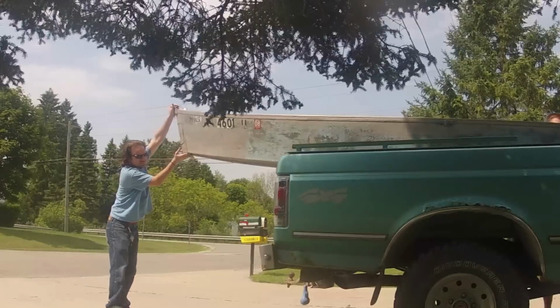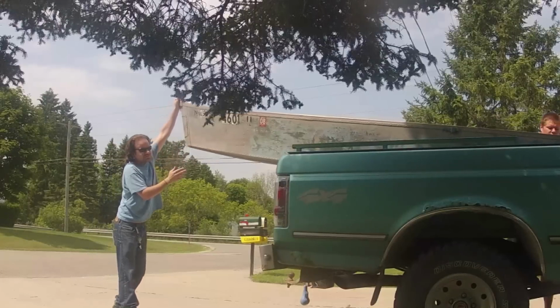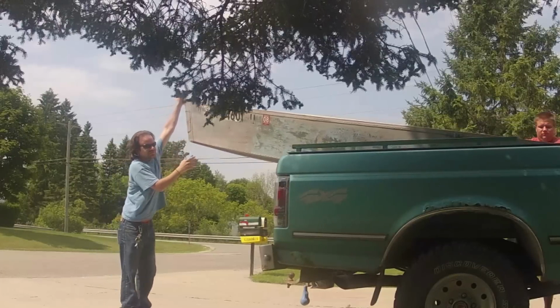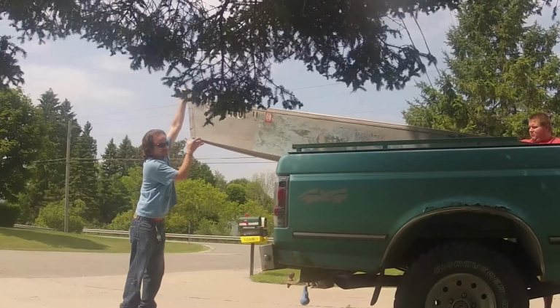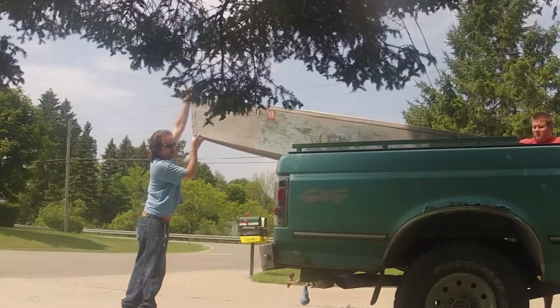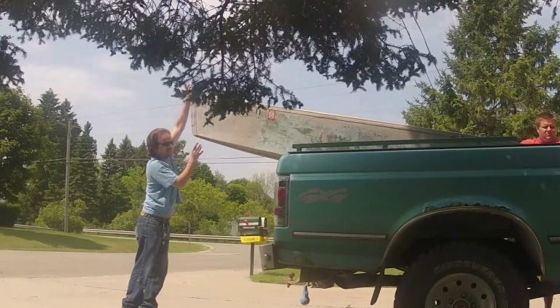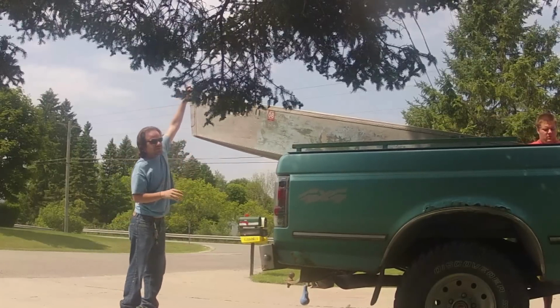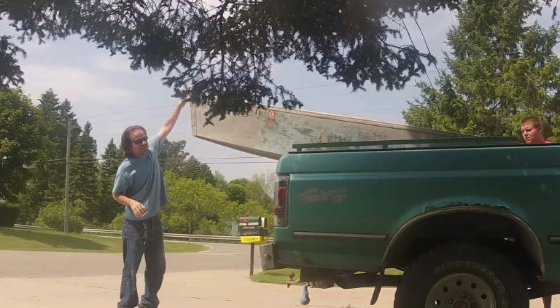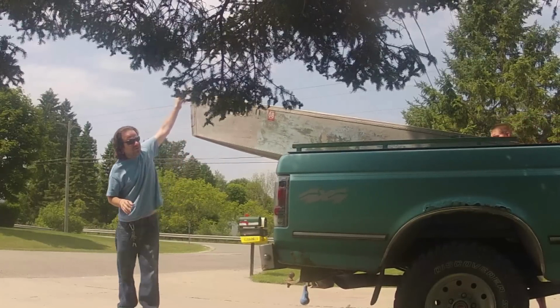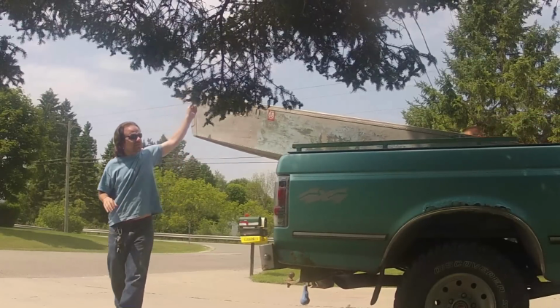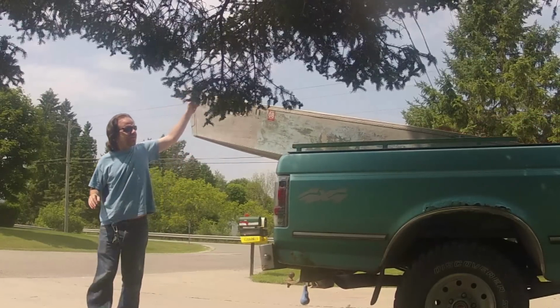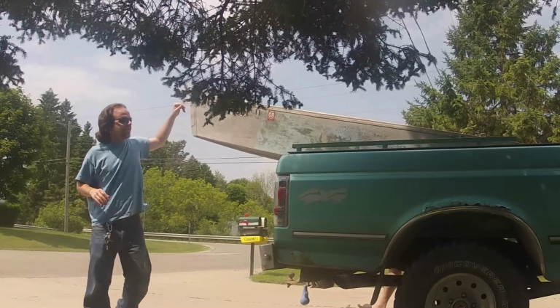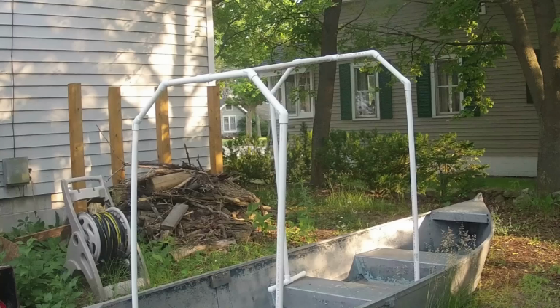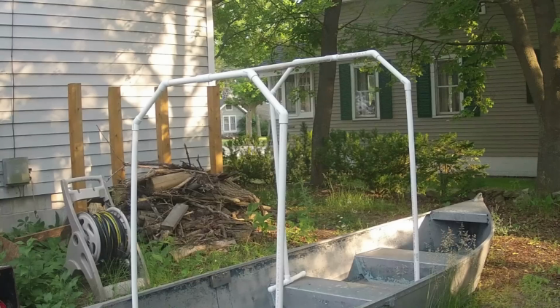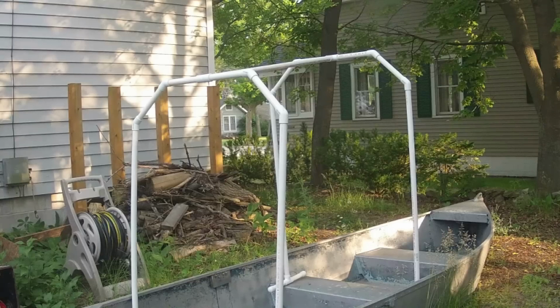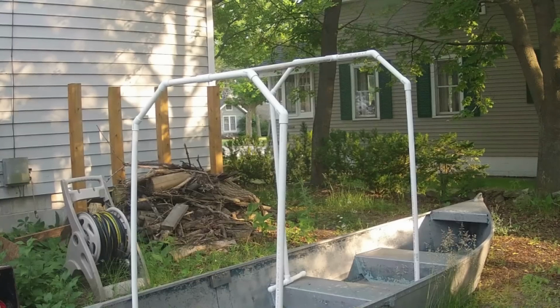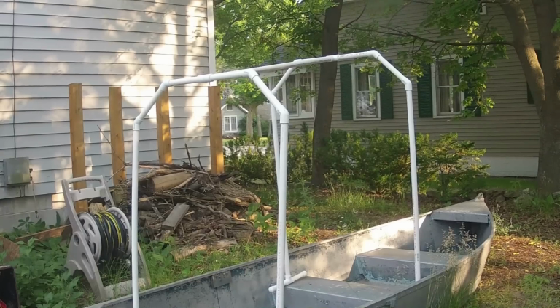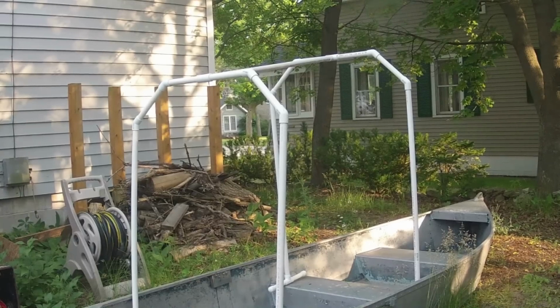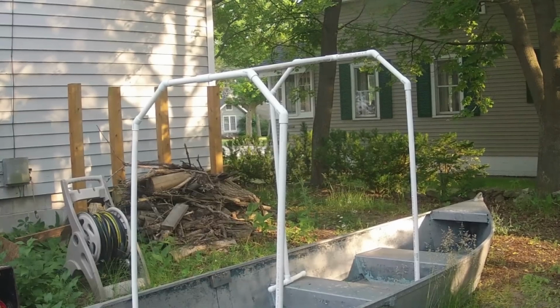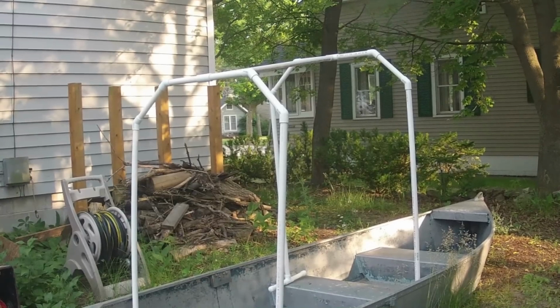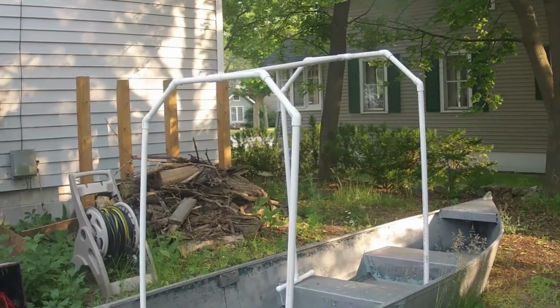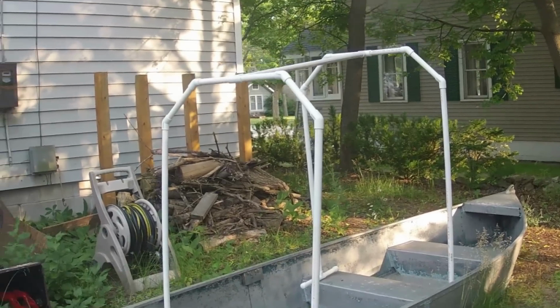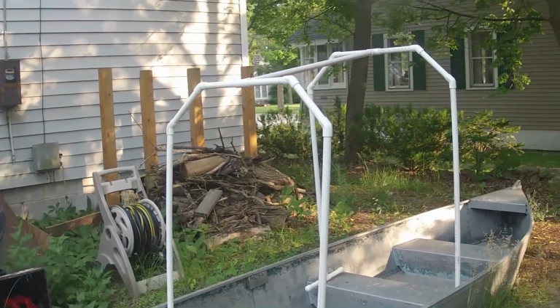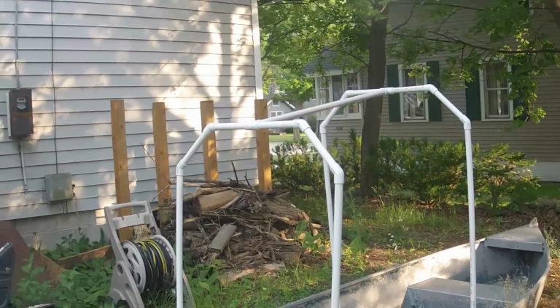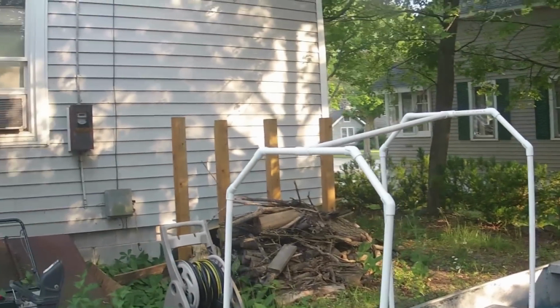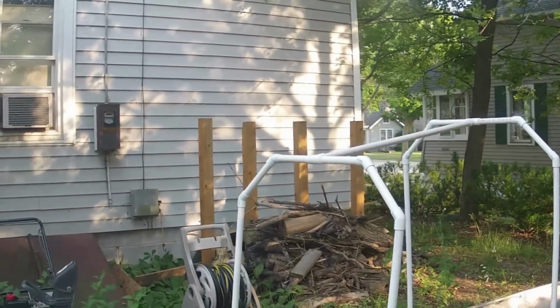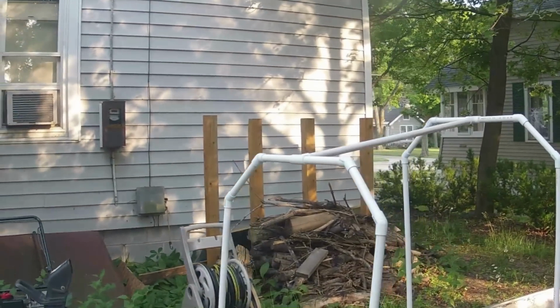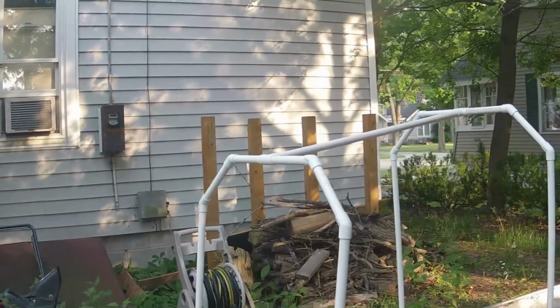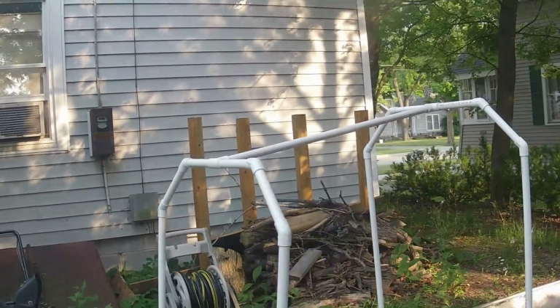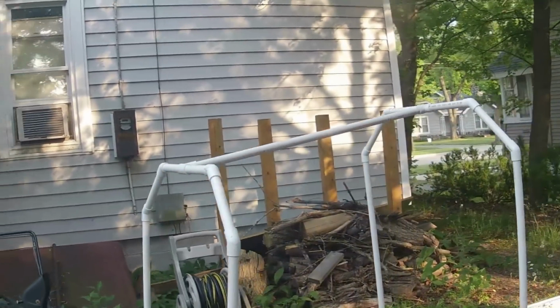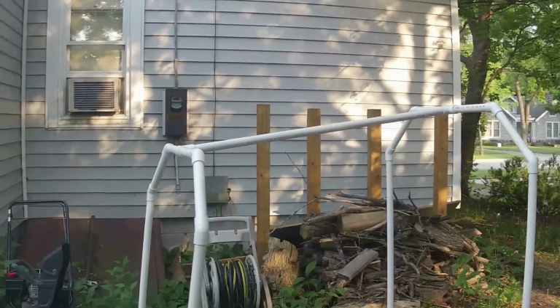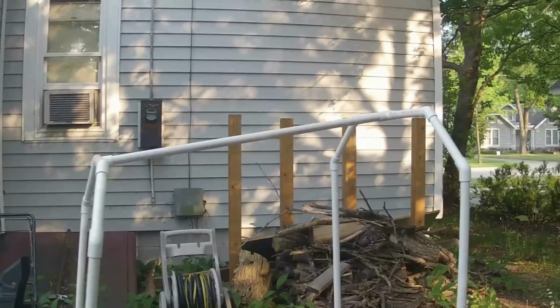My biggest worry on this trip was three days of exposure to the sun, so I wanted to build some type of canopy. I talked to my friends Jamie and Jessica and they had some extra PVC pipe laying around, so with their help I managed to build a basic frame.